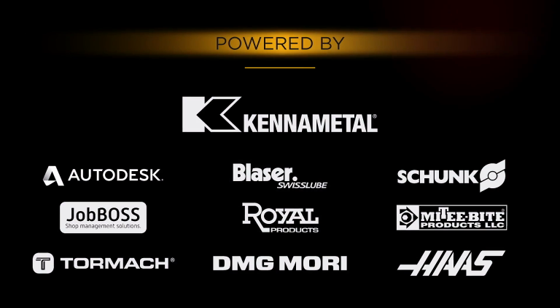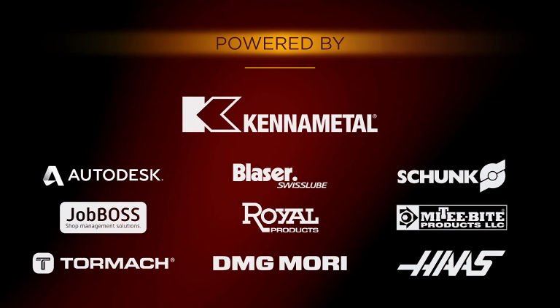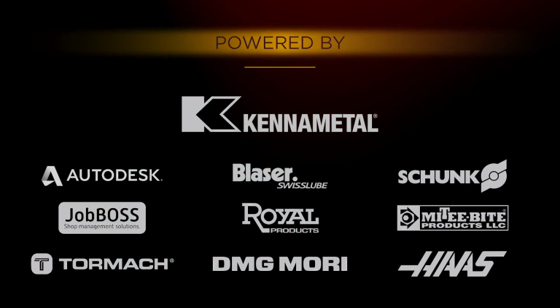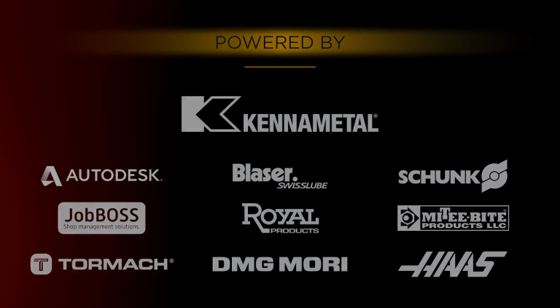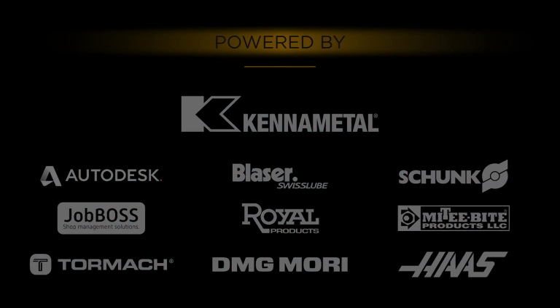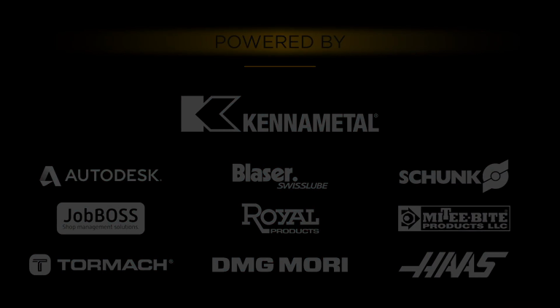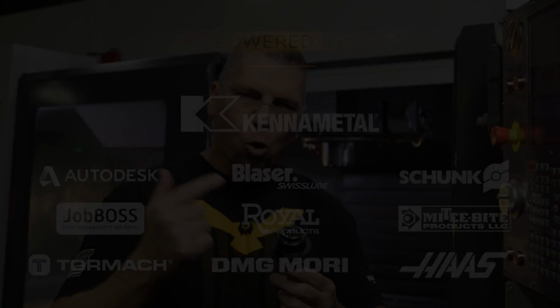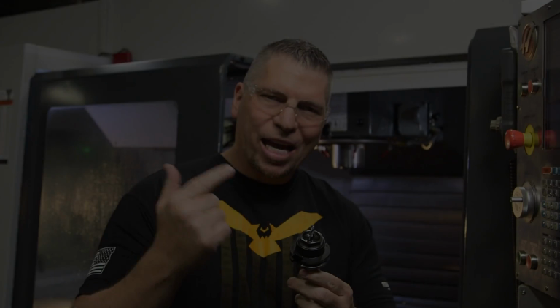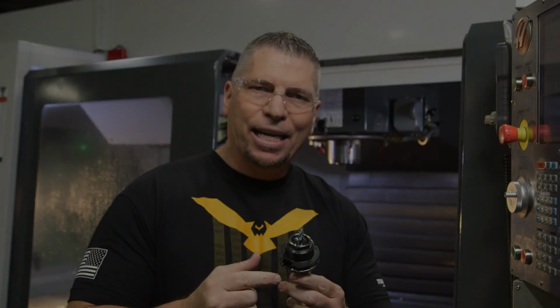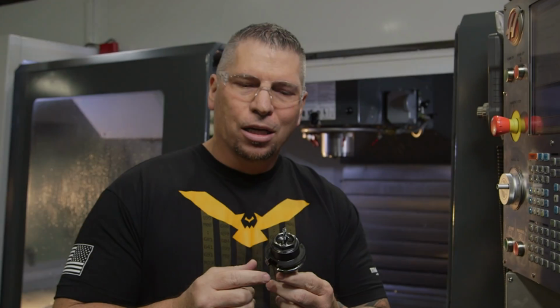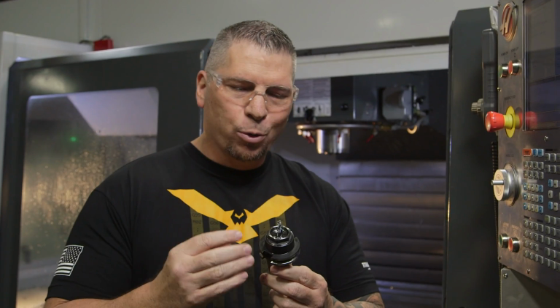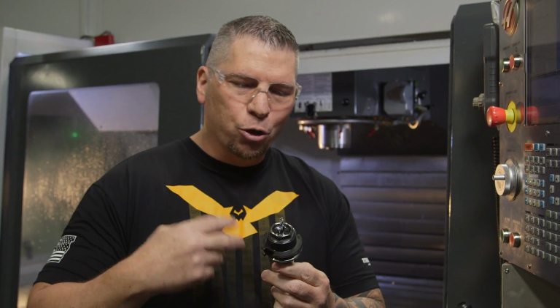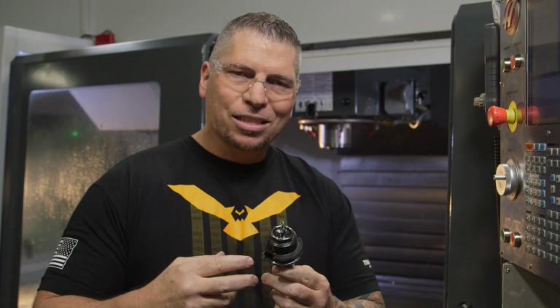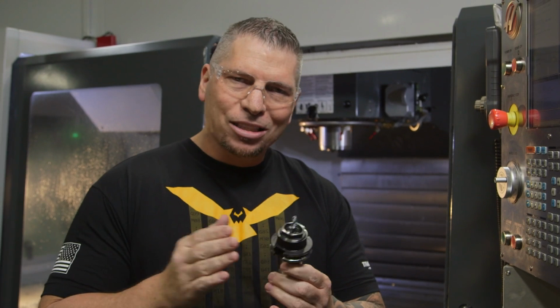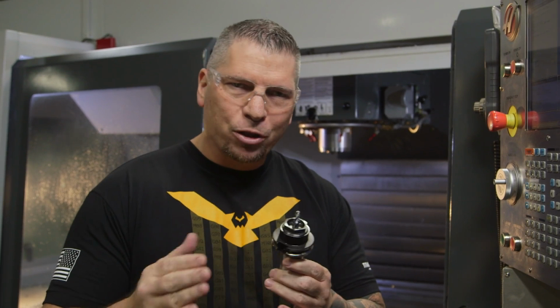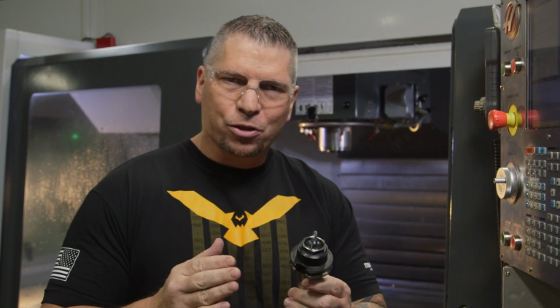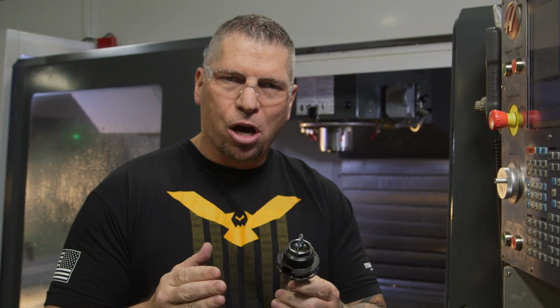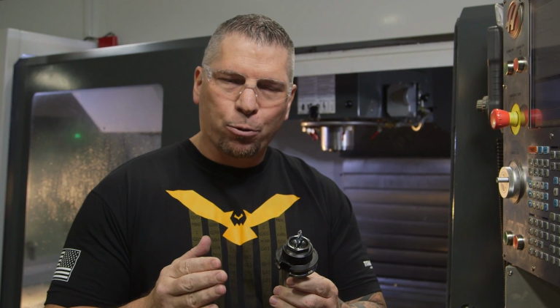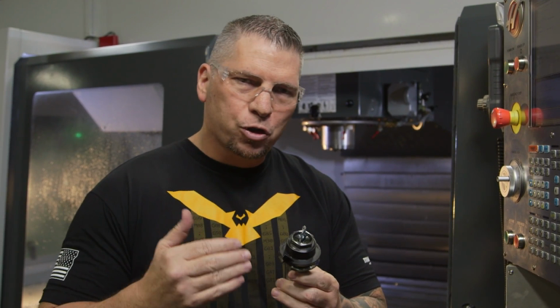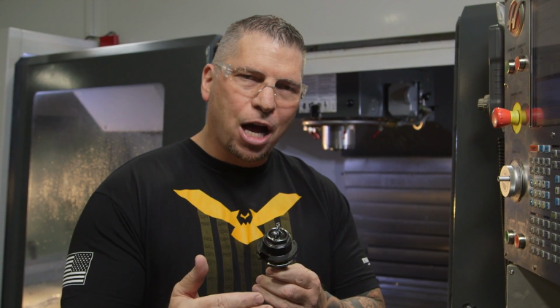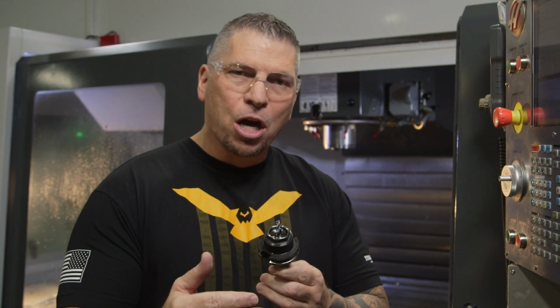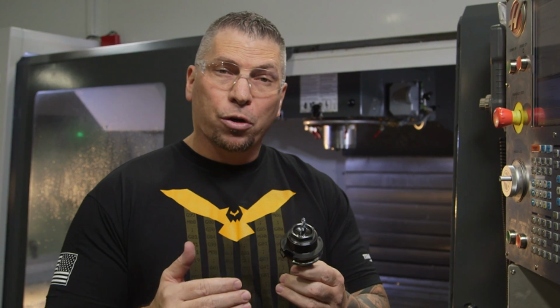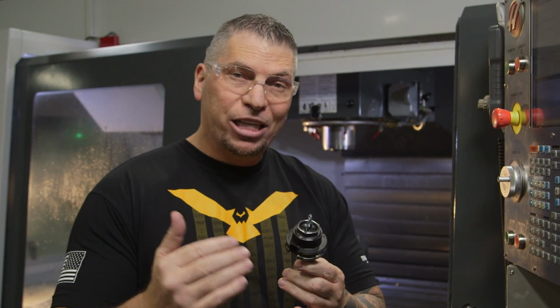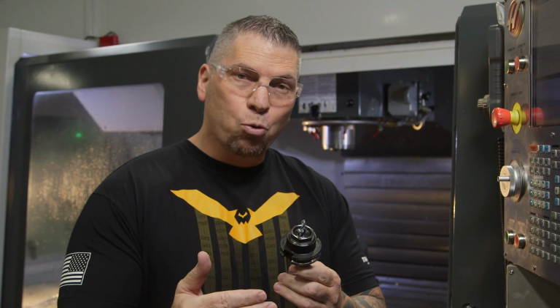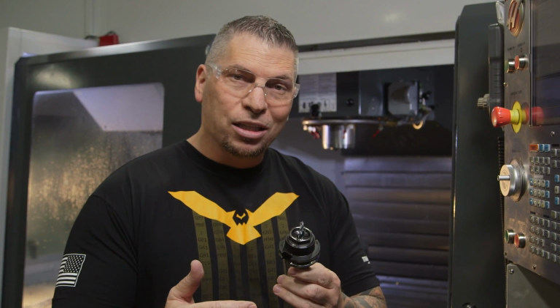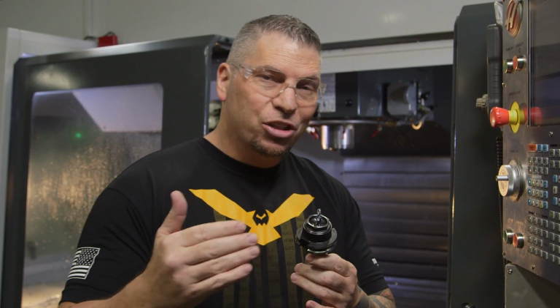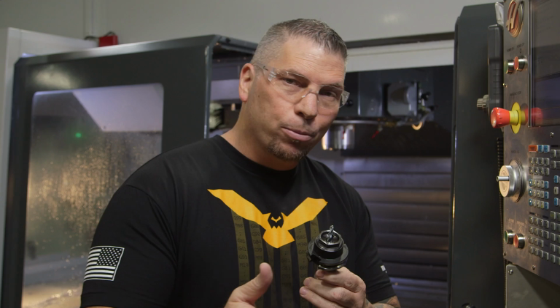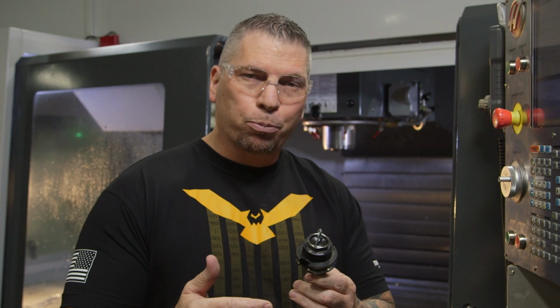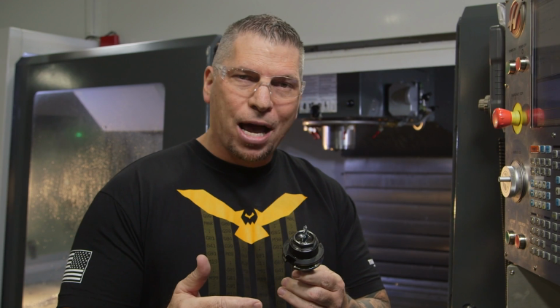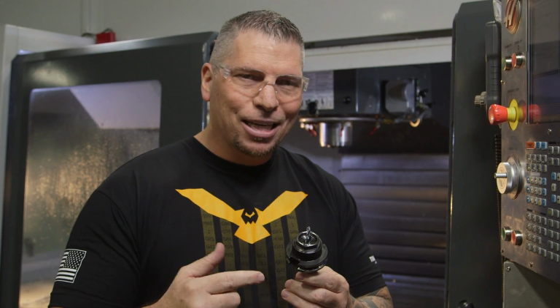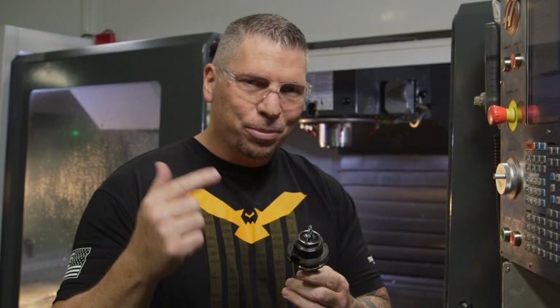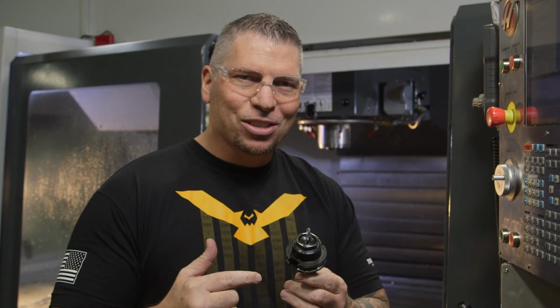I am excited because this is a cool technique. We're gonna utilize a lot of different things — we're gonna use cutter comp, we're gonna go into G91 incremental programming, and it's gonna be easy.